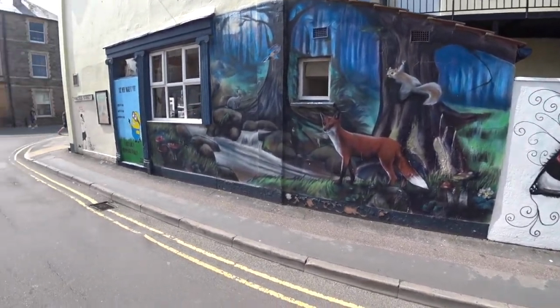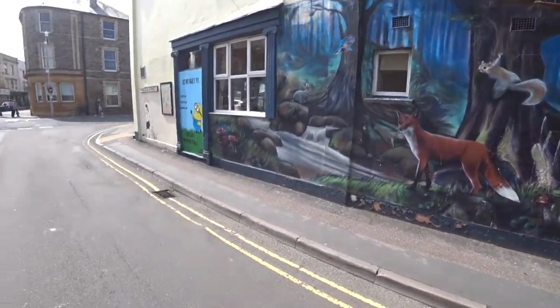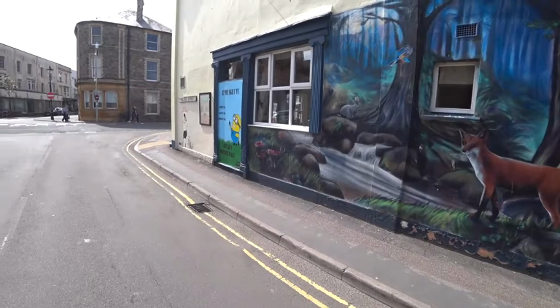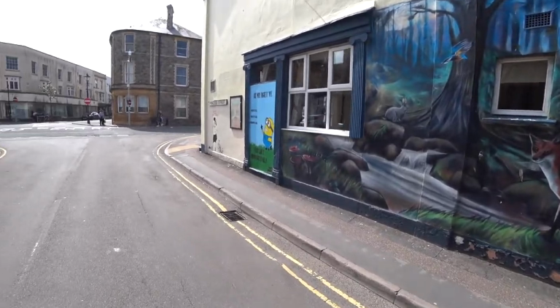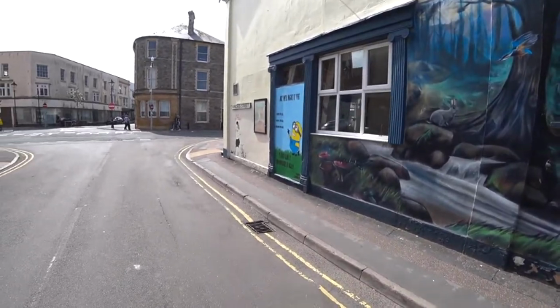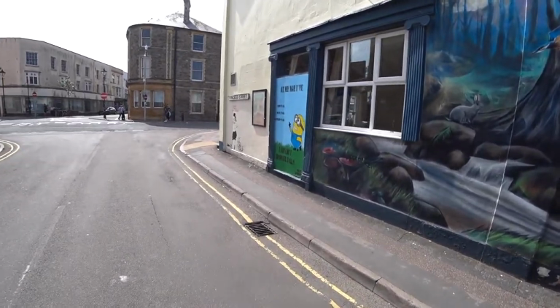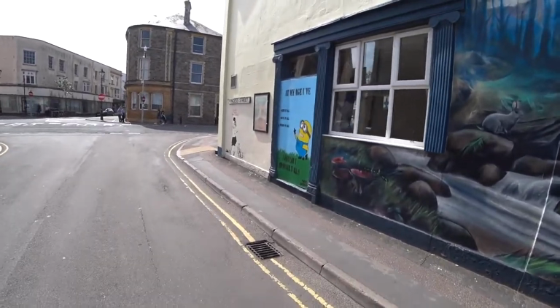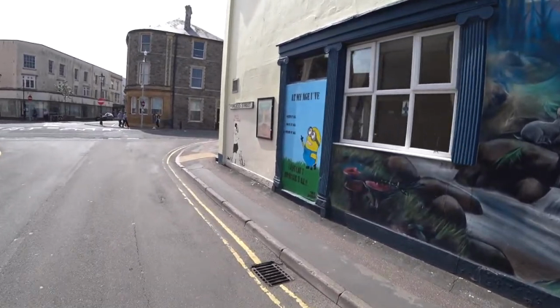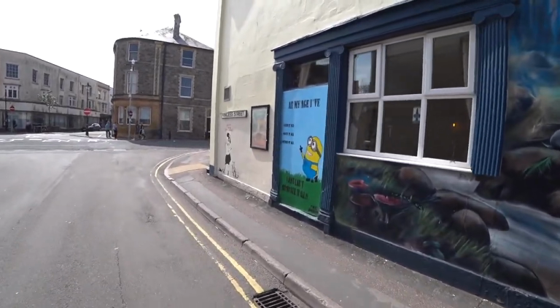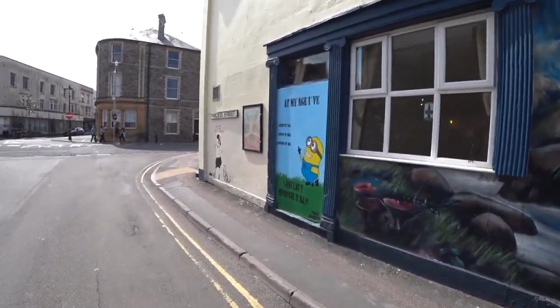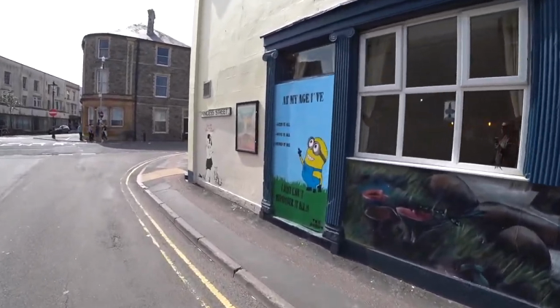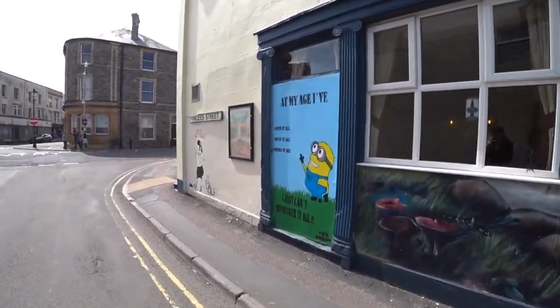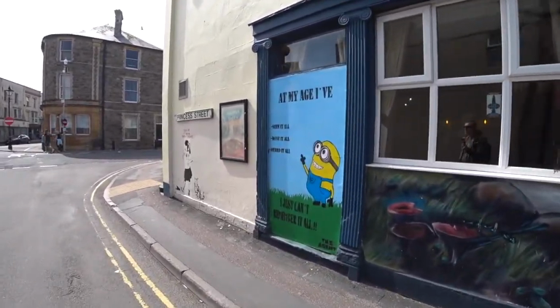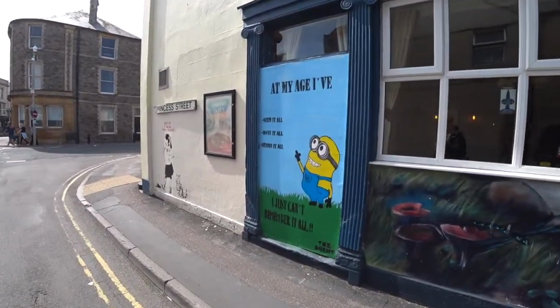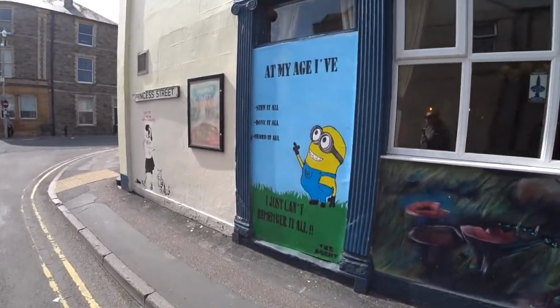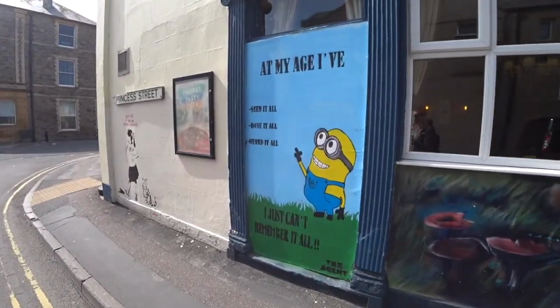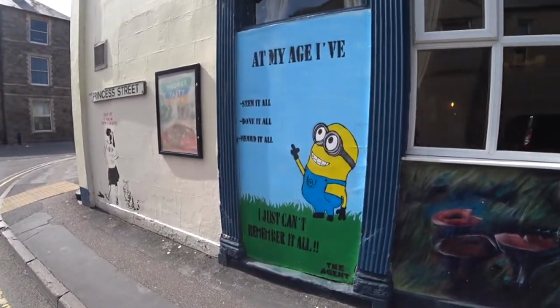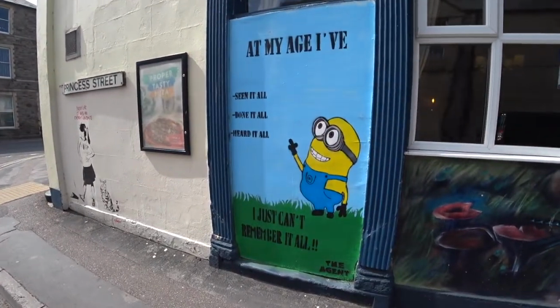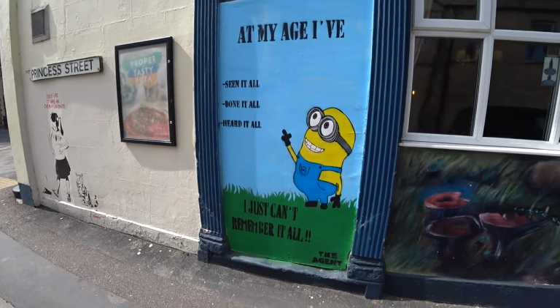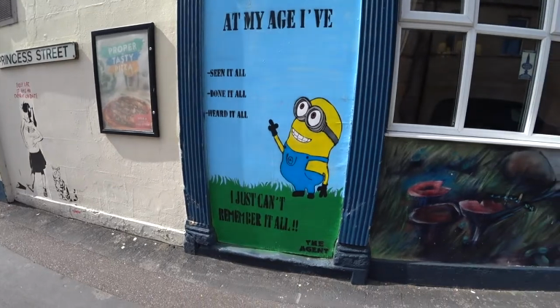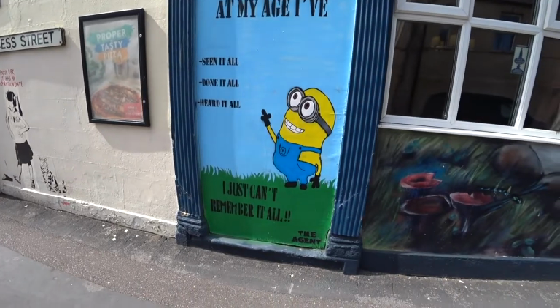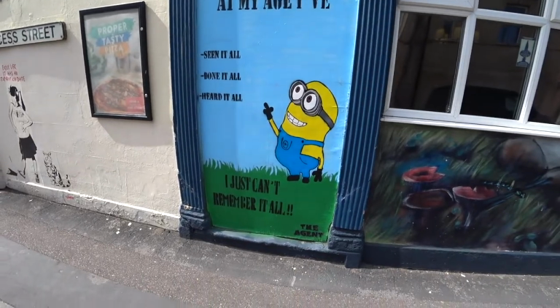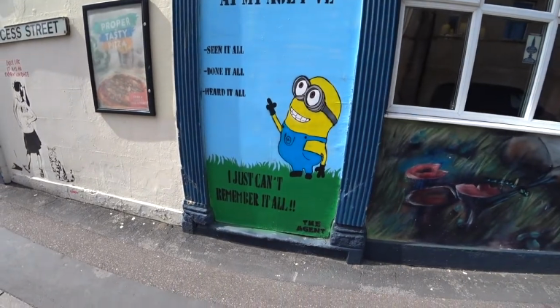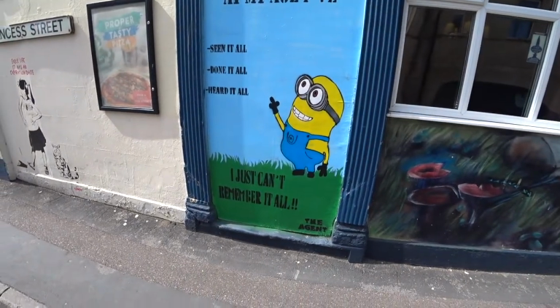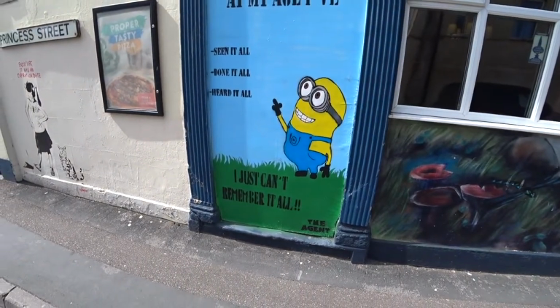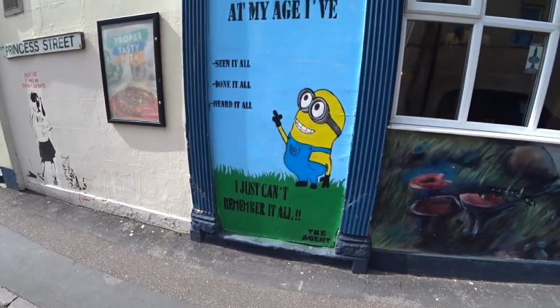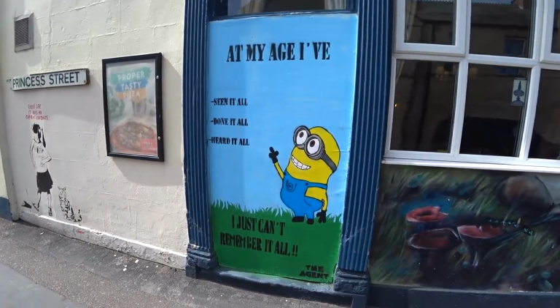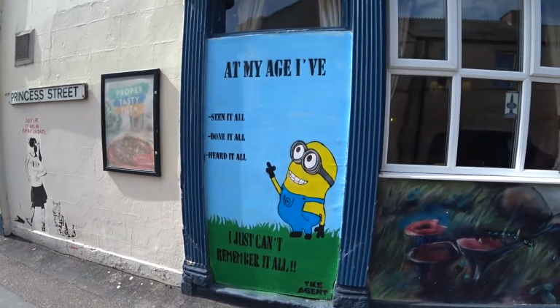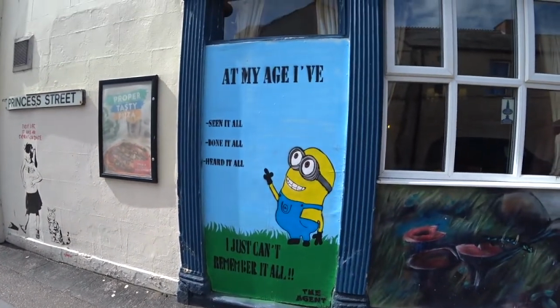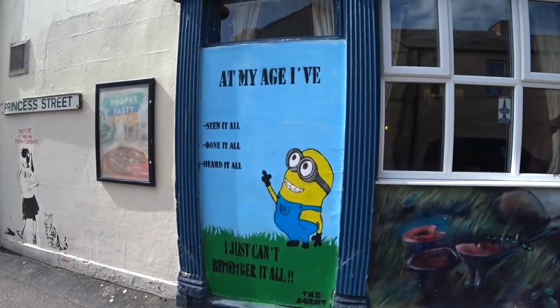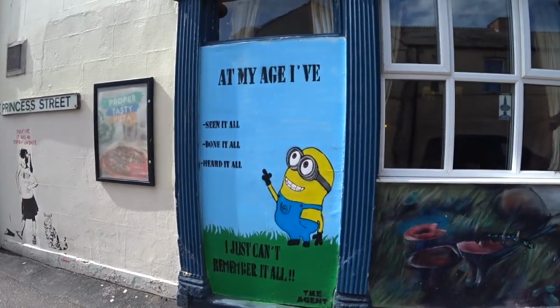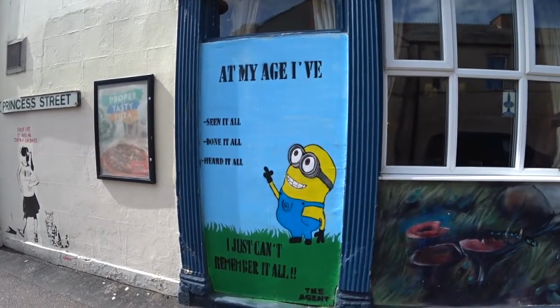And we have my age: I've seen it all, got it all, heard it all, I just can't remember it all. It's a SpongeBob.